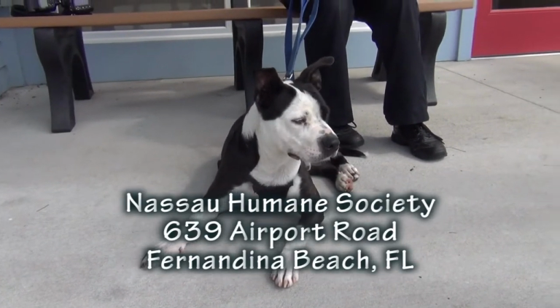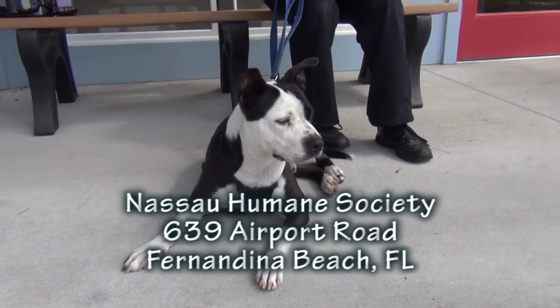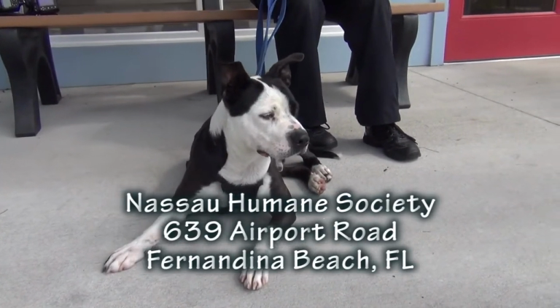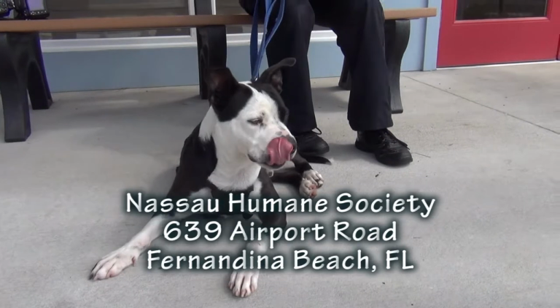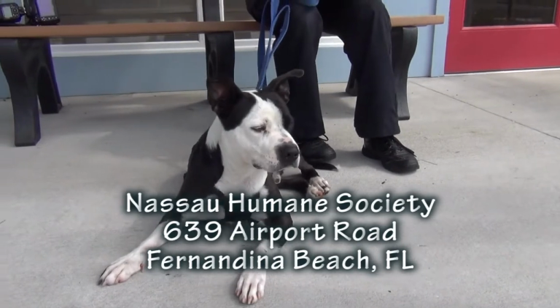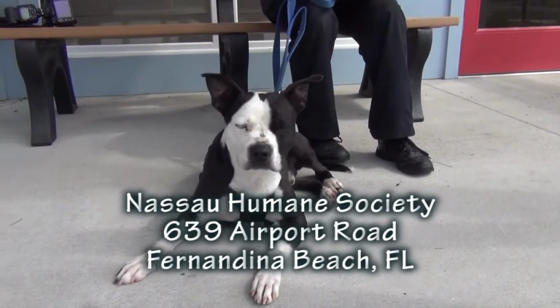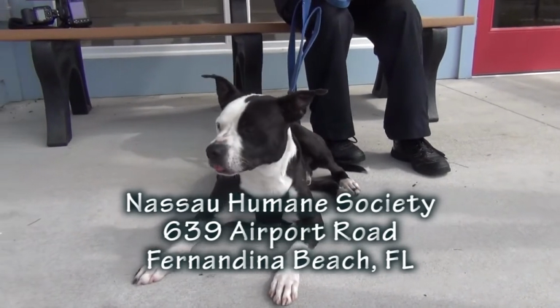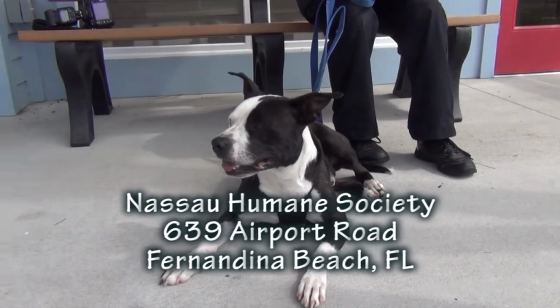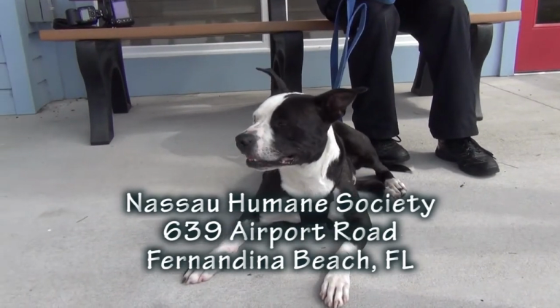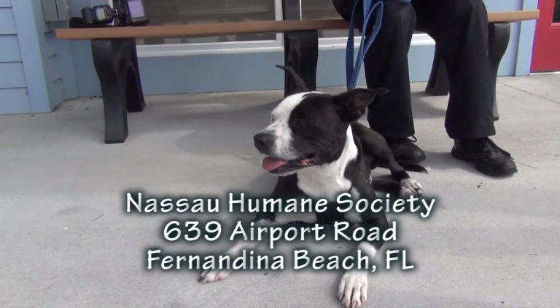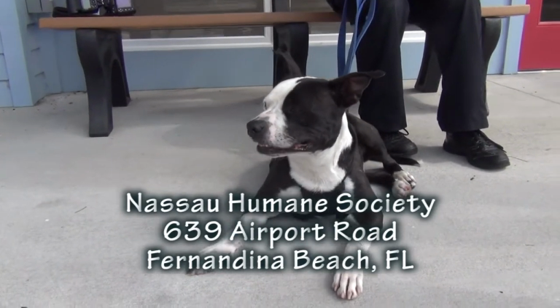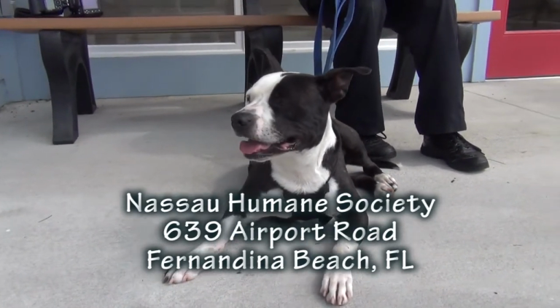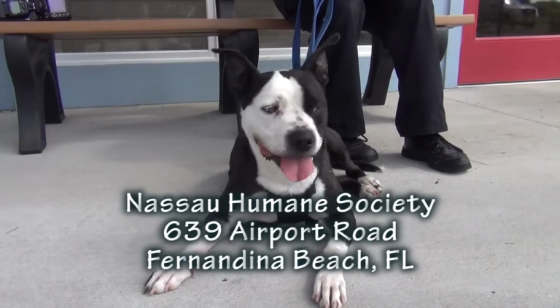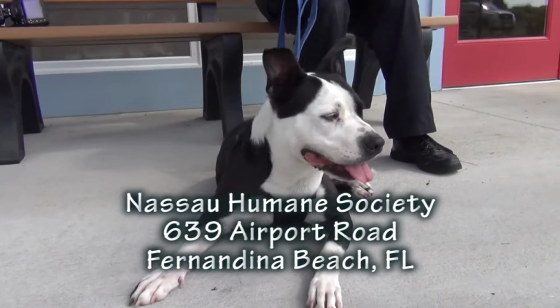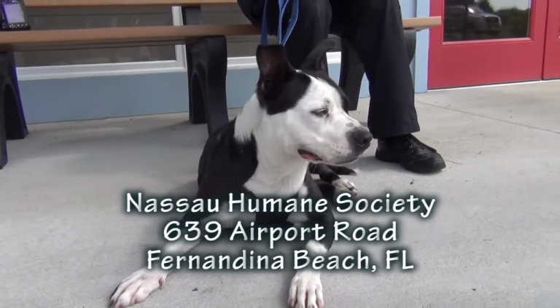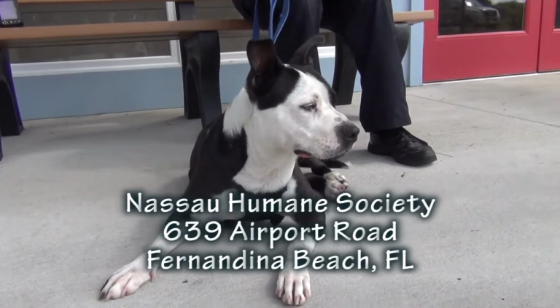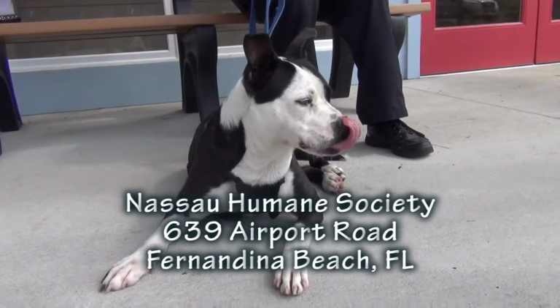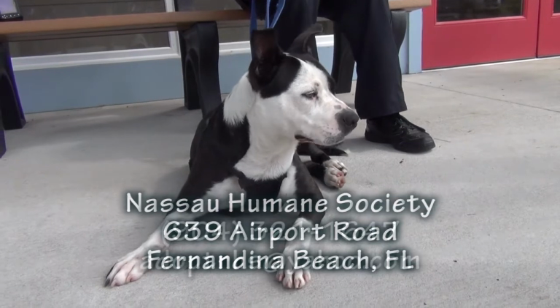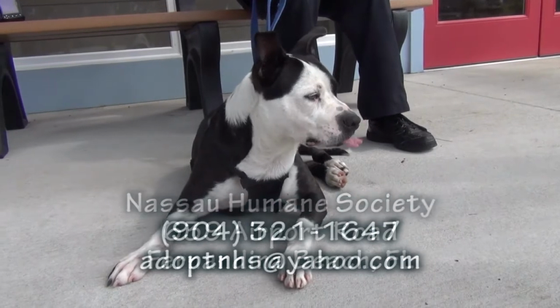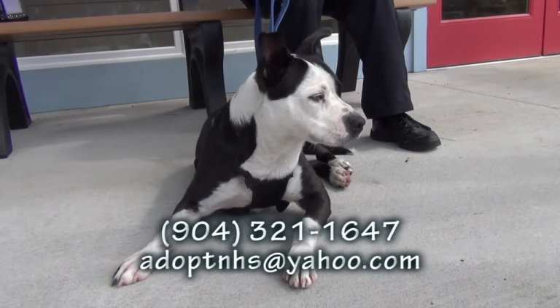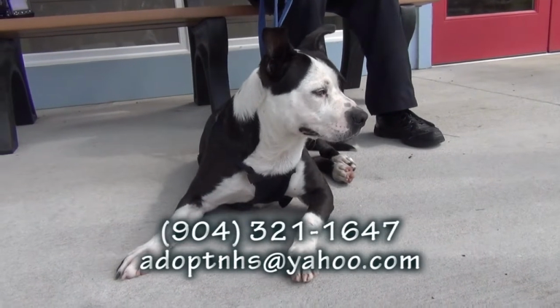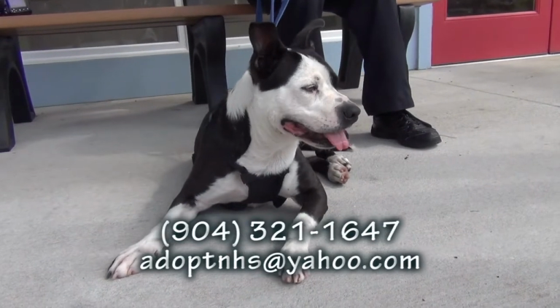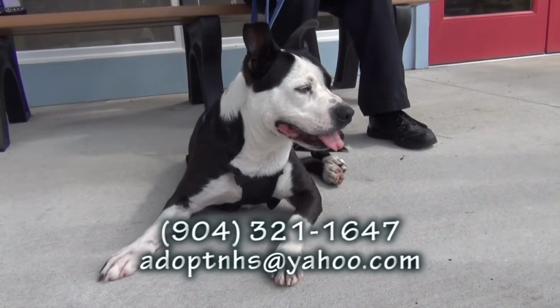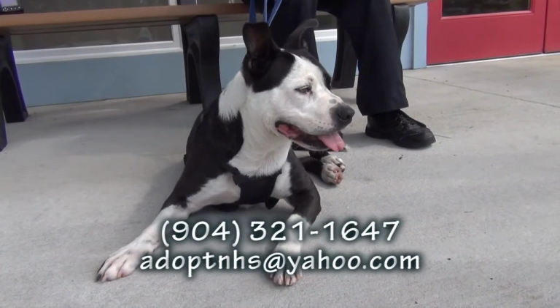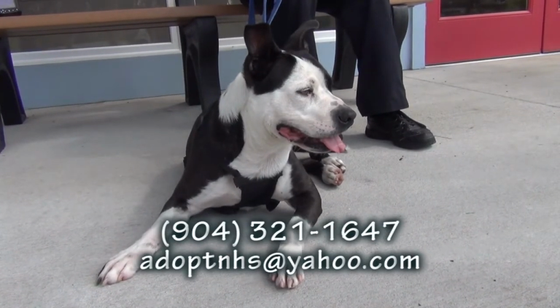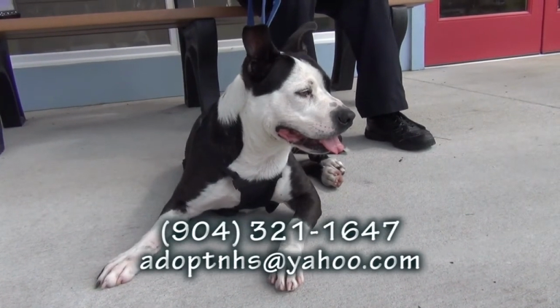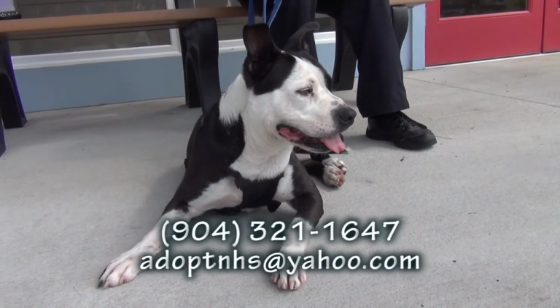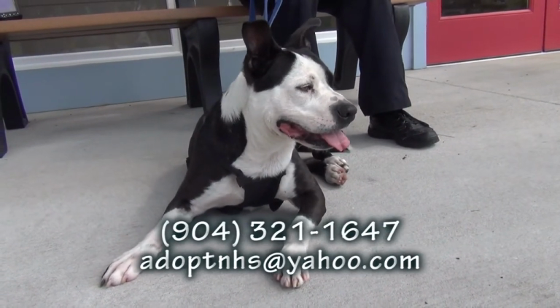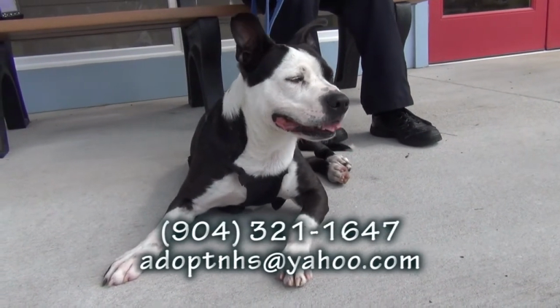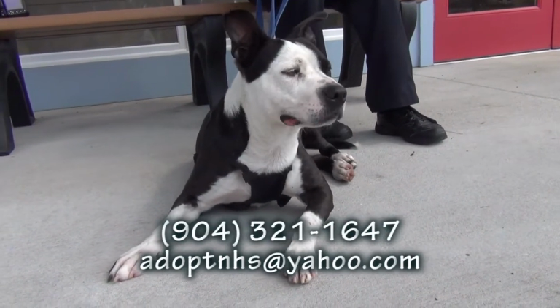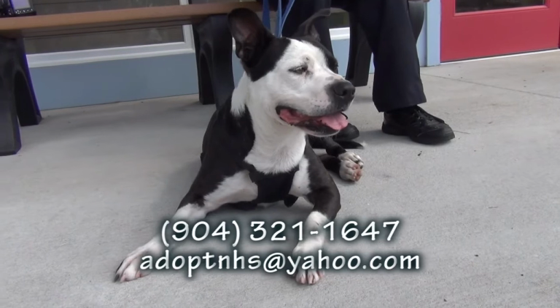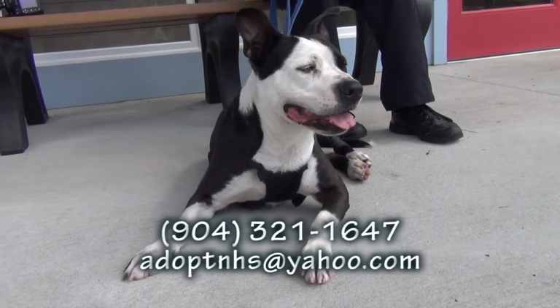You've got to come see him. This is Jesse. He's at the Nassau Humane Society, 639 Airport Road in Fernandina Beach, across the street from the city airport. He's got a big smile, he's got a big heart waiting for you. Please come see Jesse.